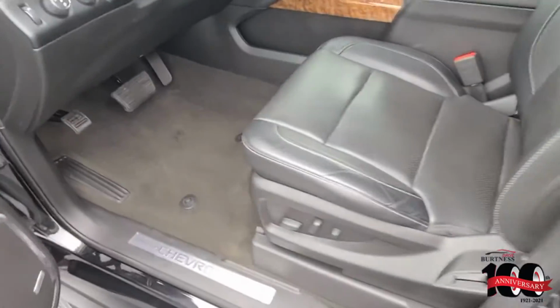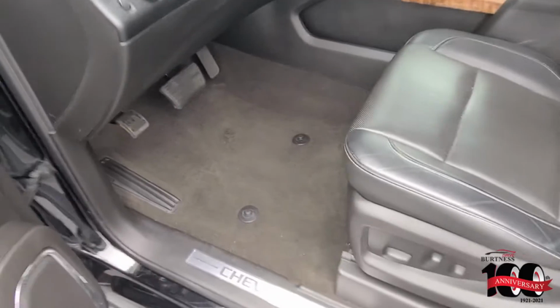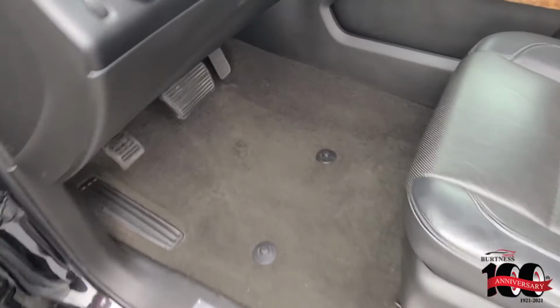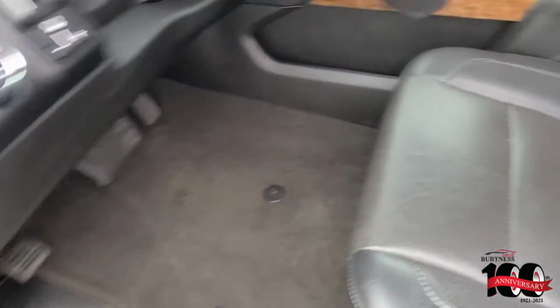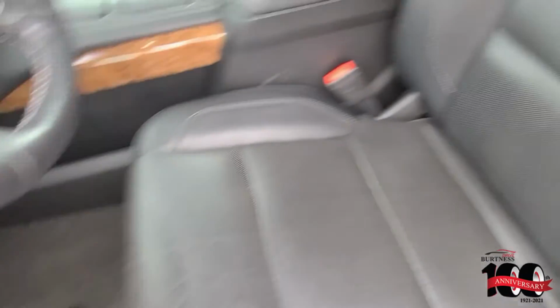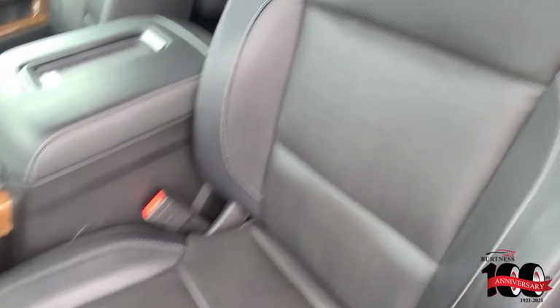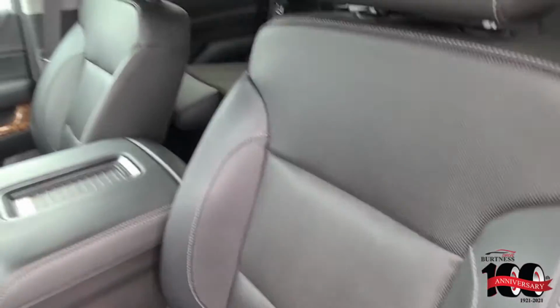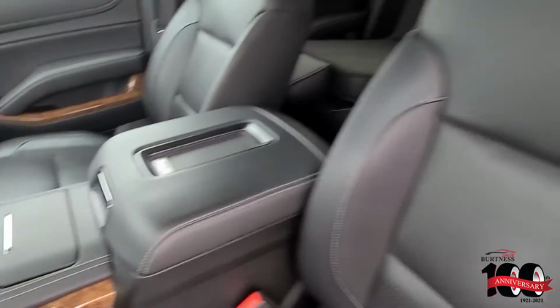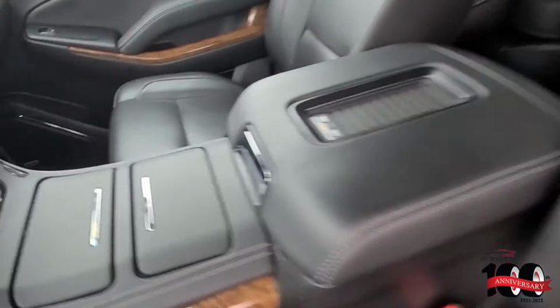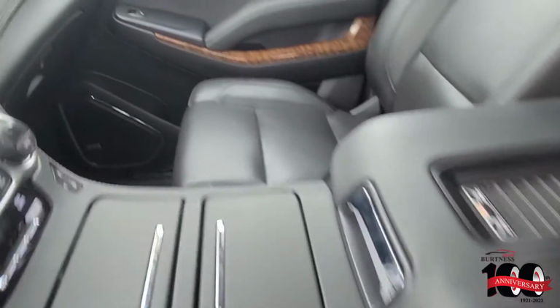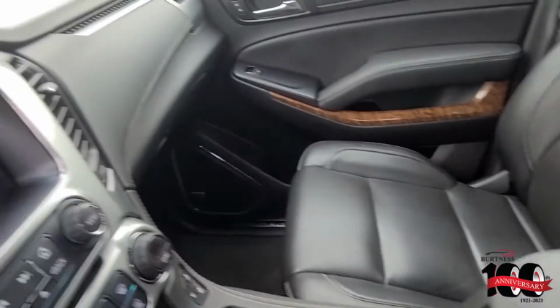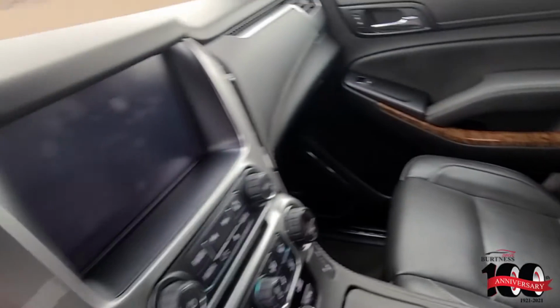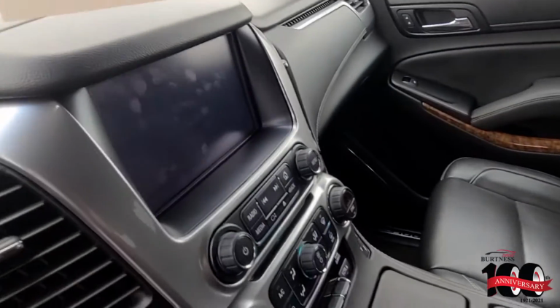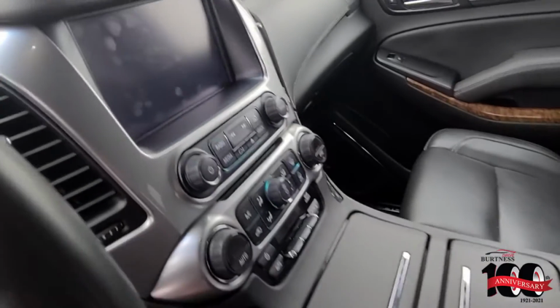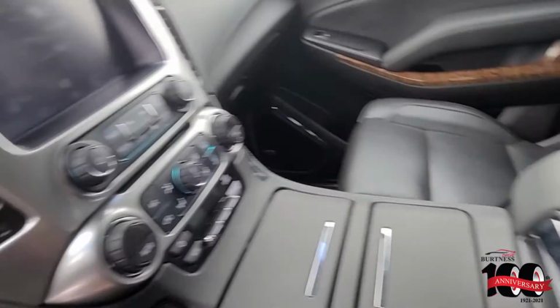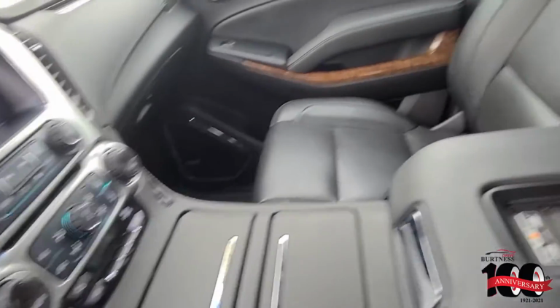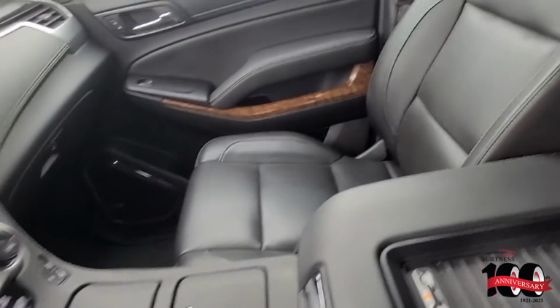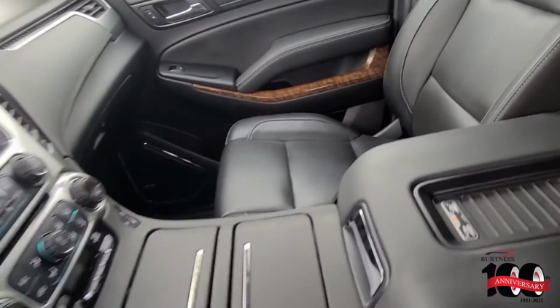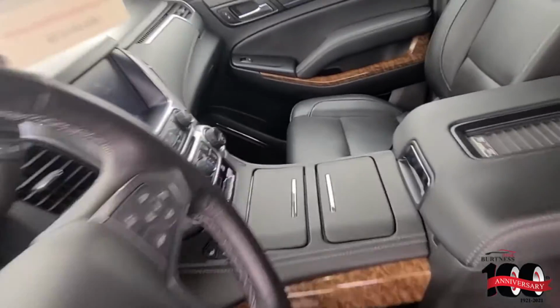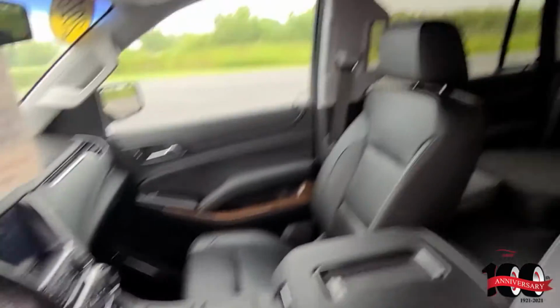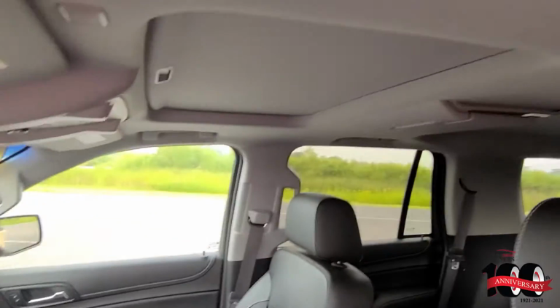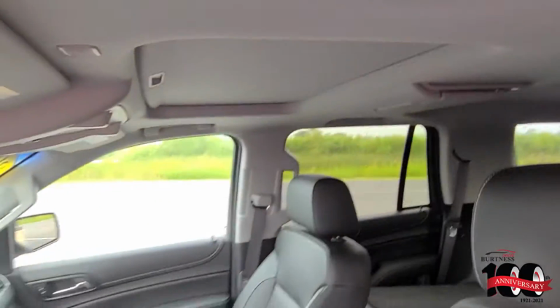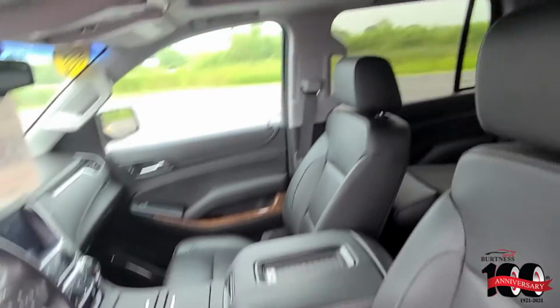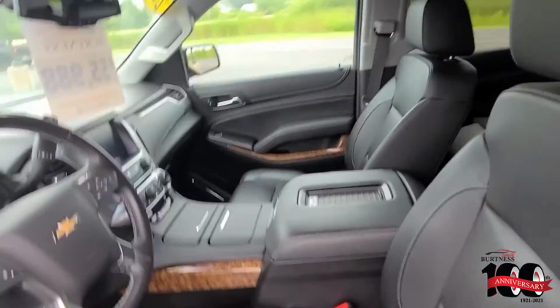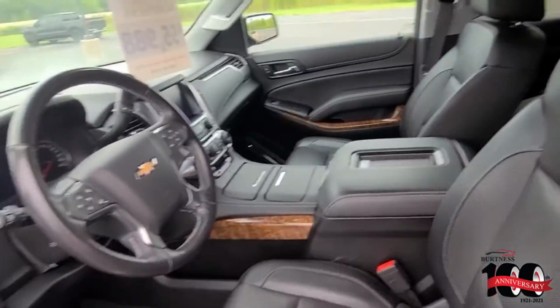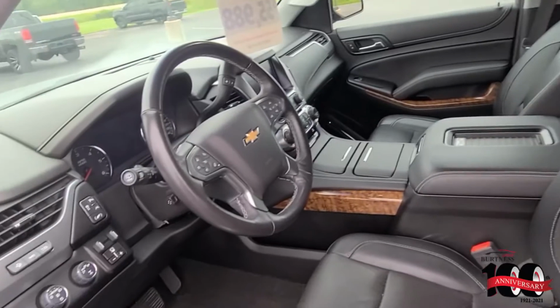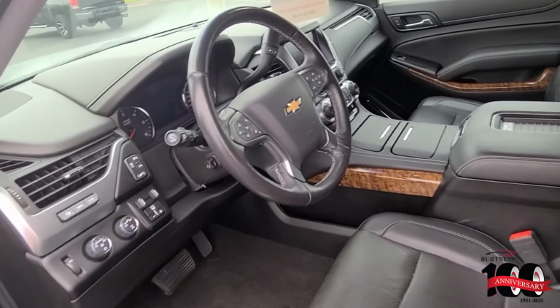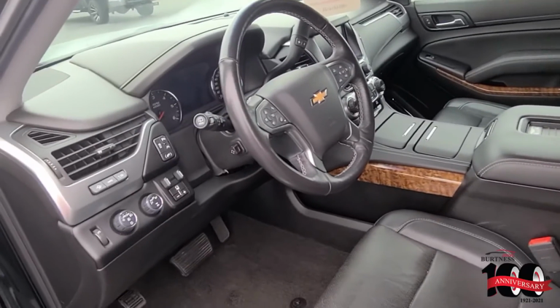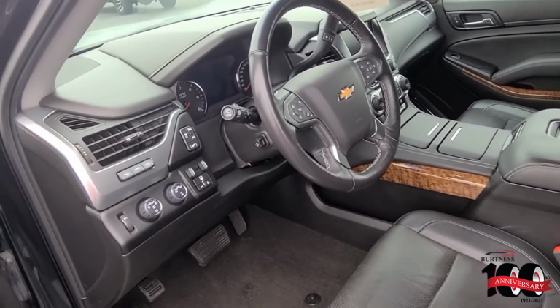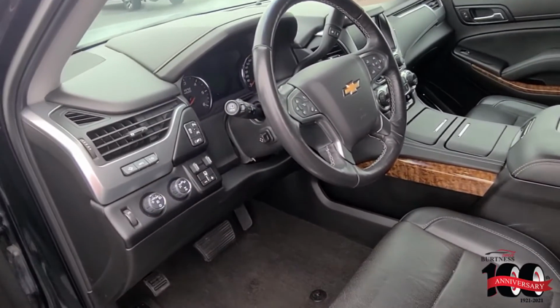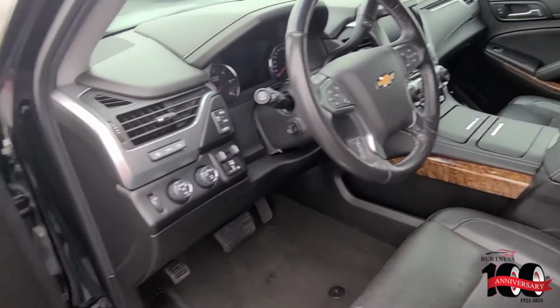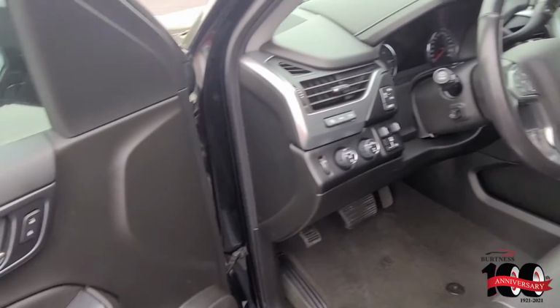And again, the front seat — loaded with features: wireless charging, memory seats, sunroof, heated steering wheel, you name it. It's got the trailer package.